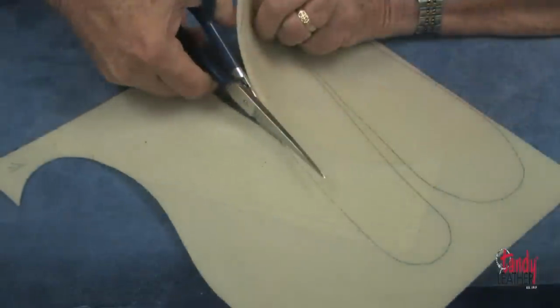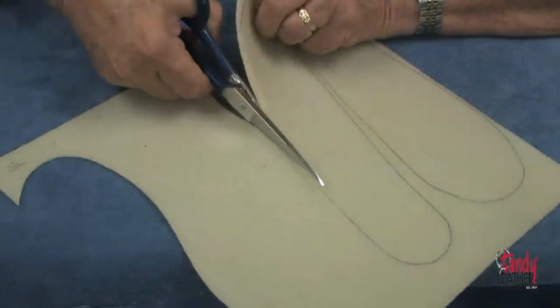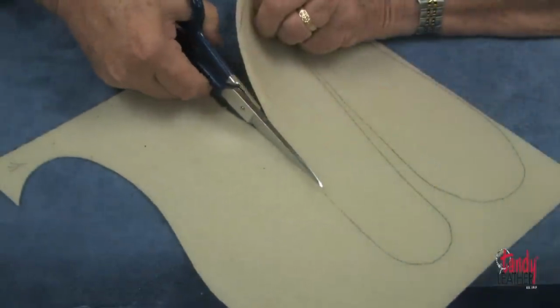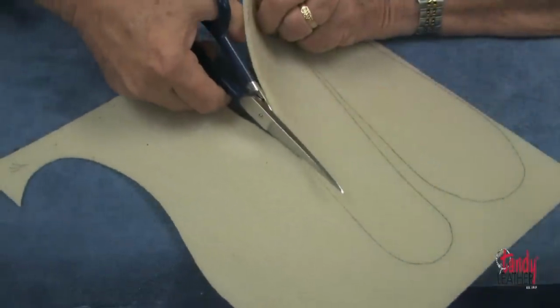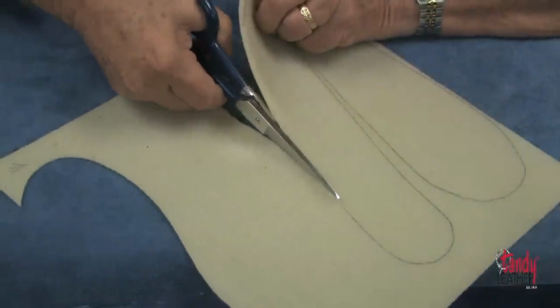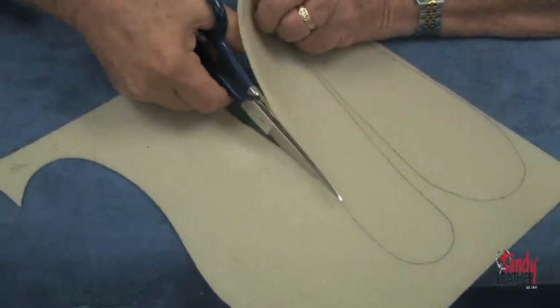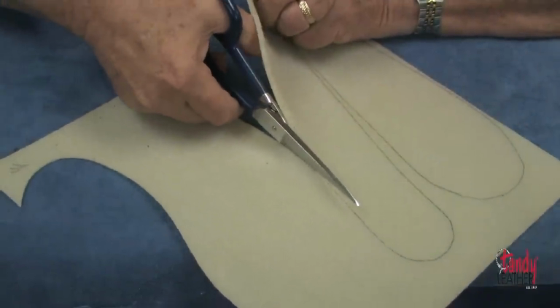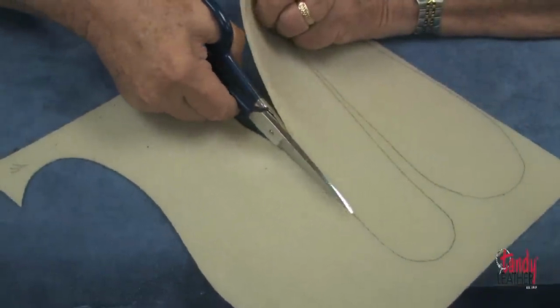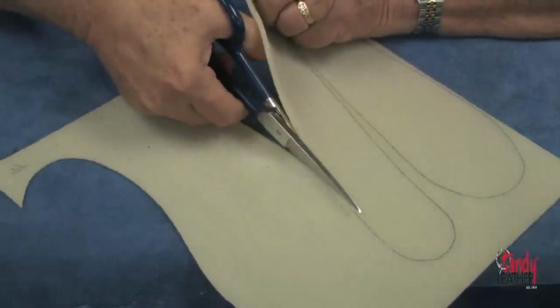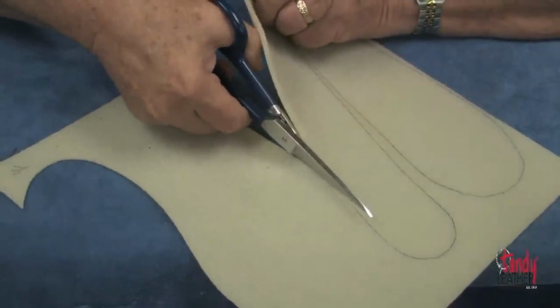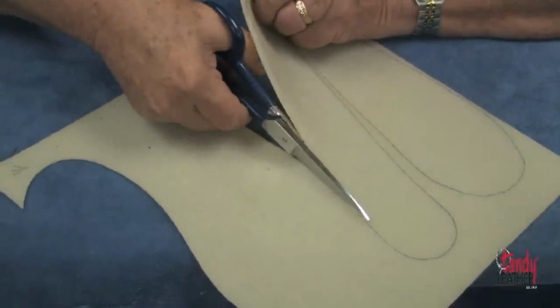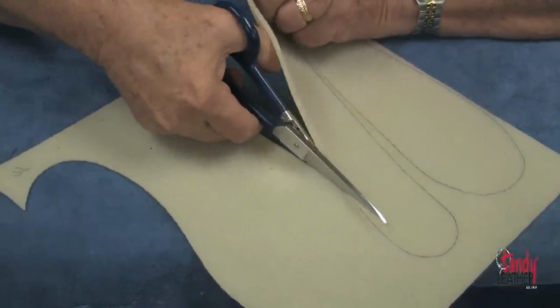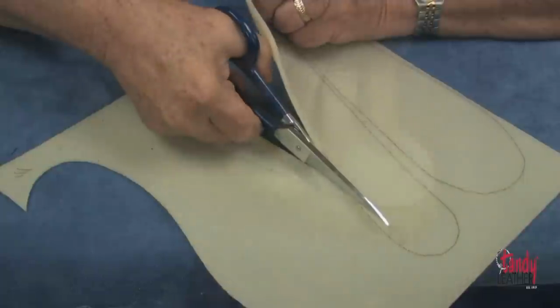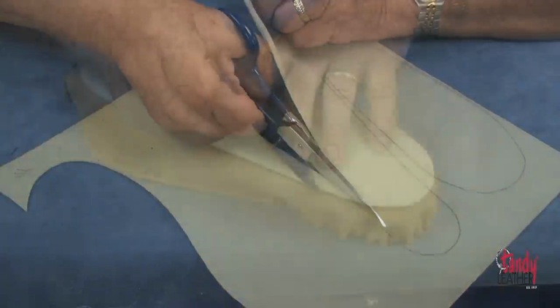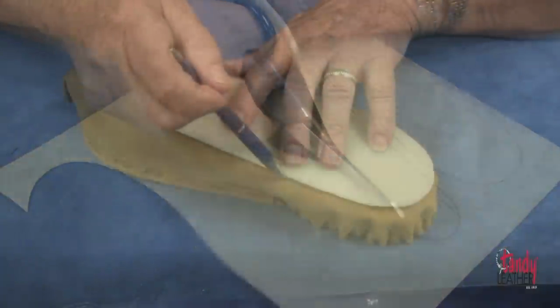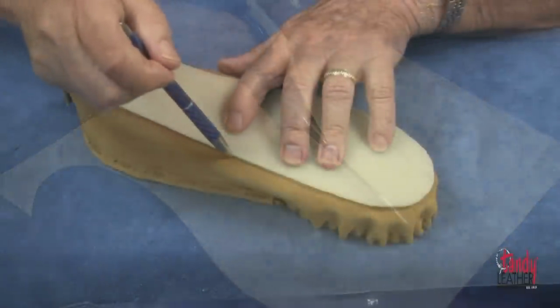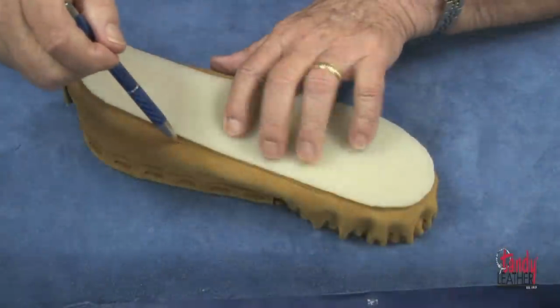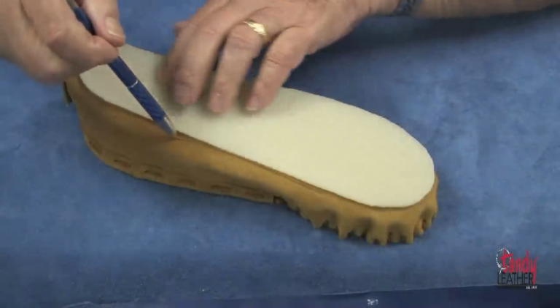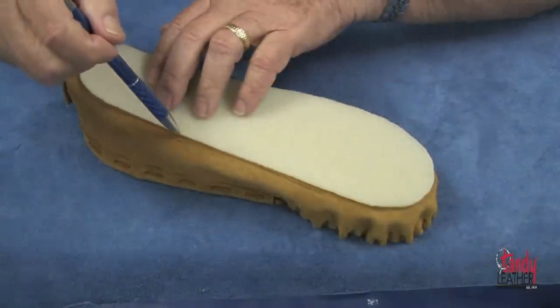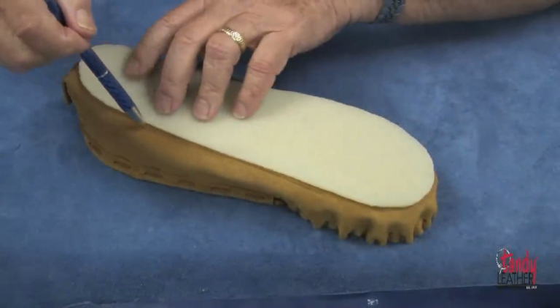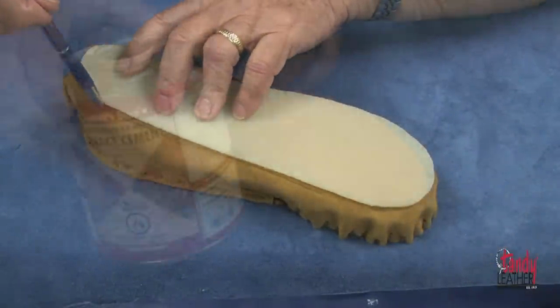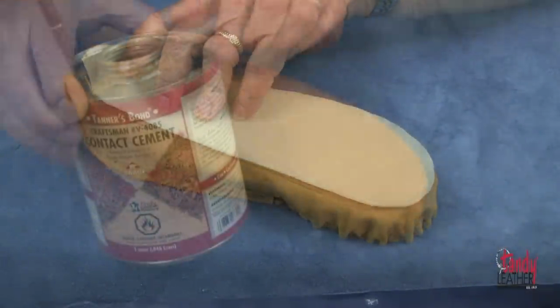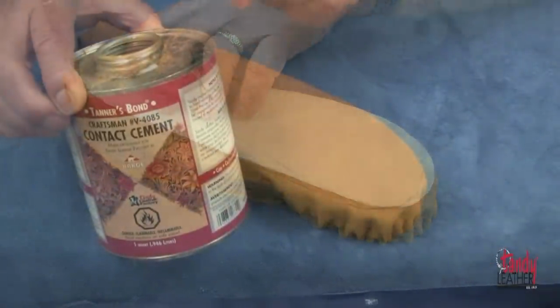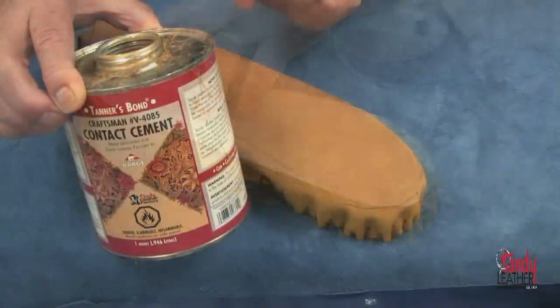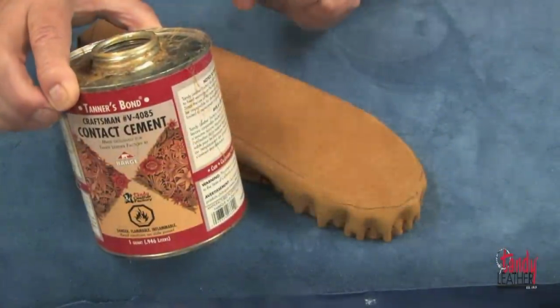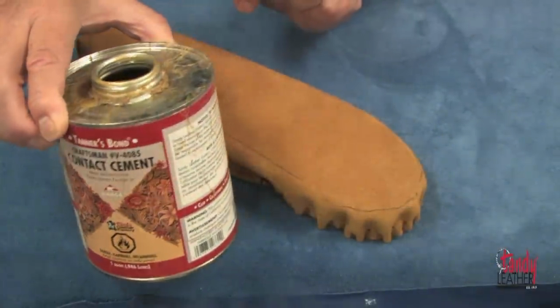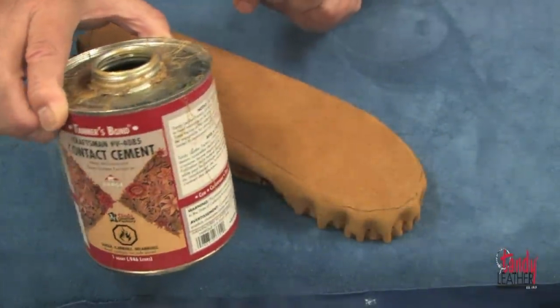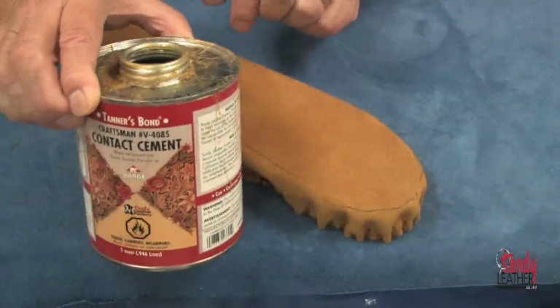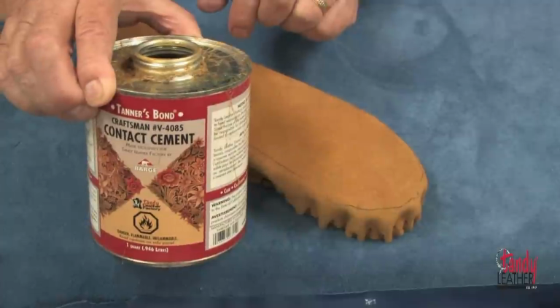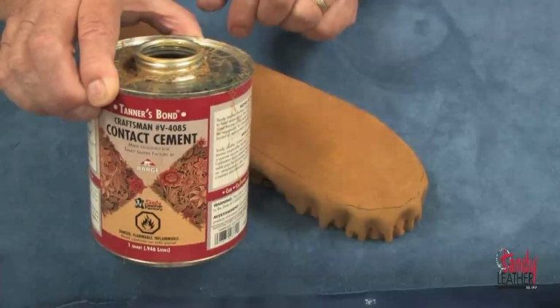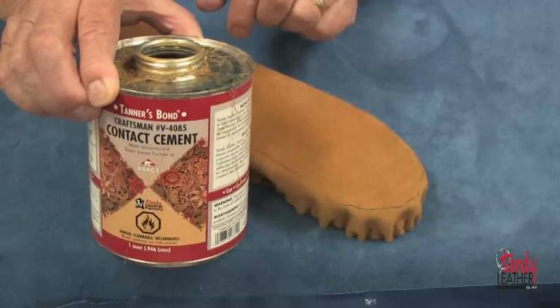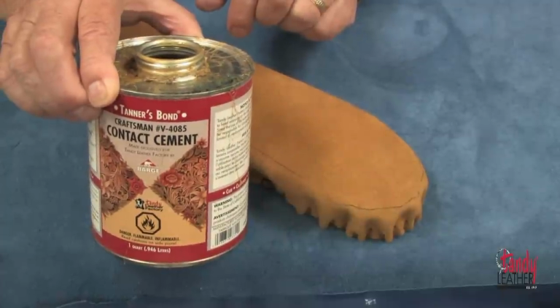Using a good quality leather shears, cut out the soles and mark them for left and right. Place the sole on the bottom of the moccasin and trace around it with a ballpoint pen.